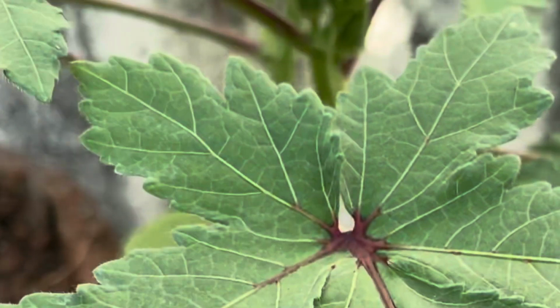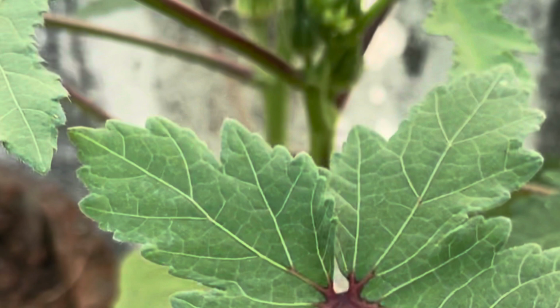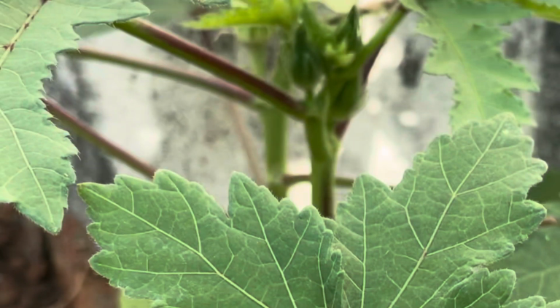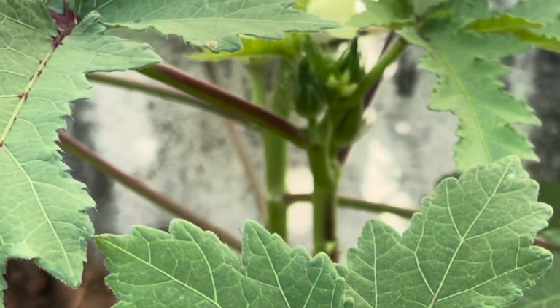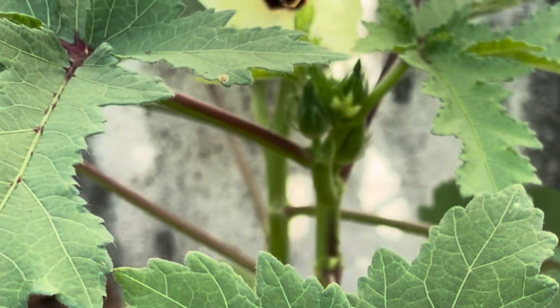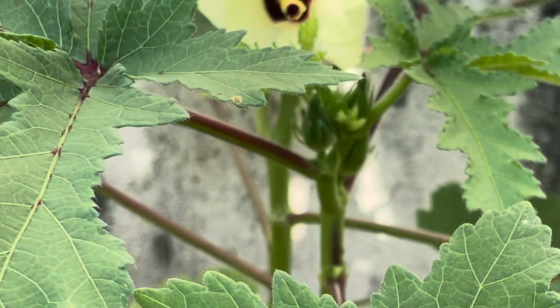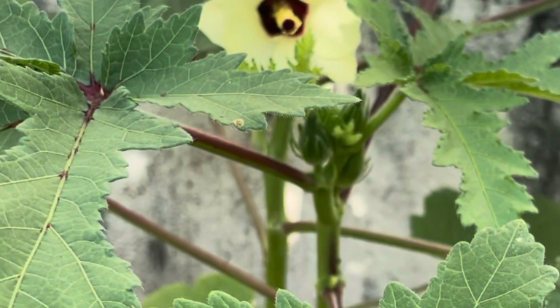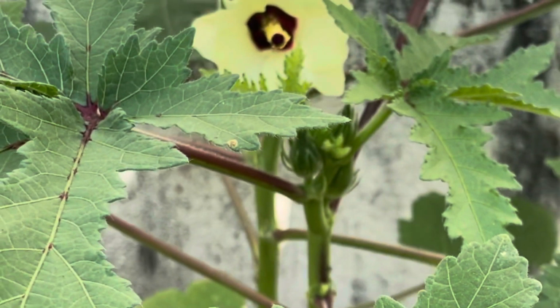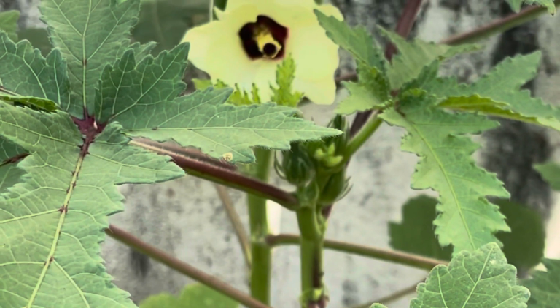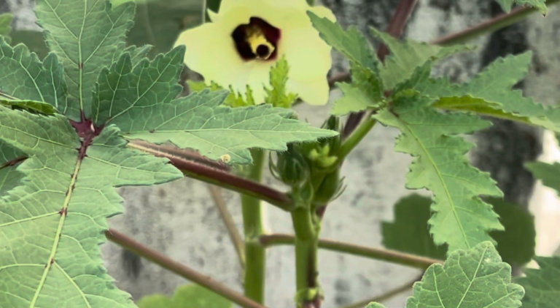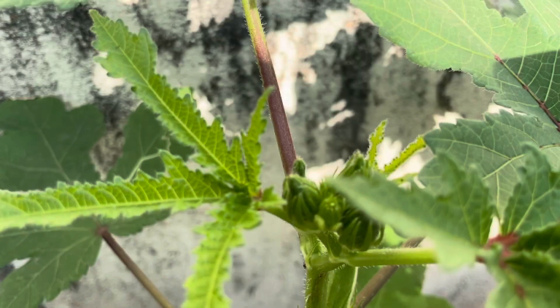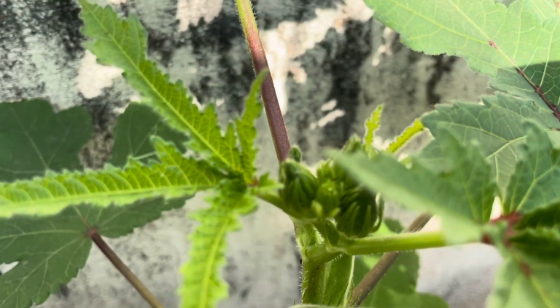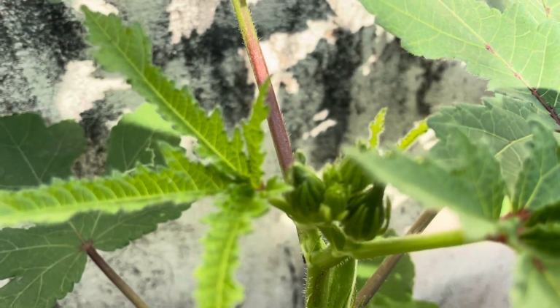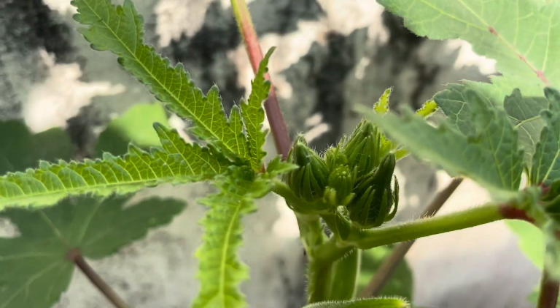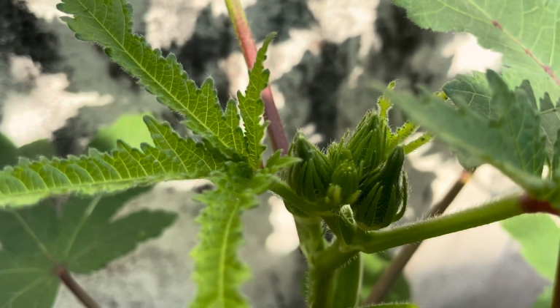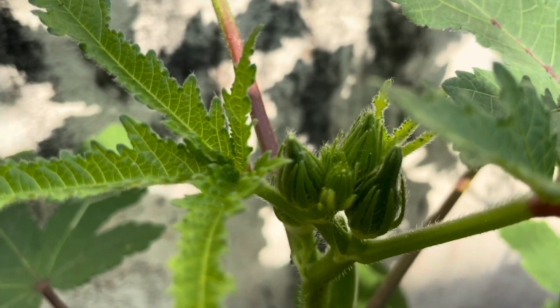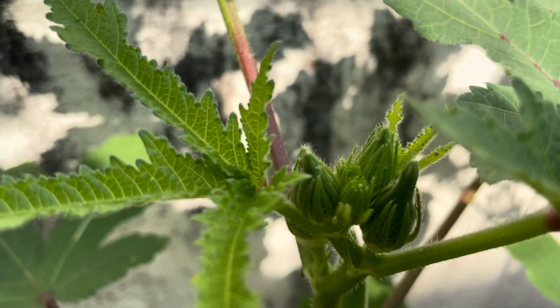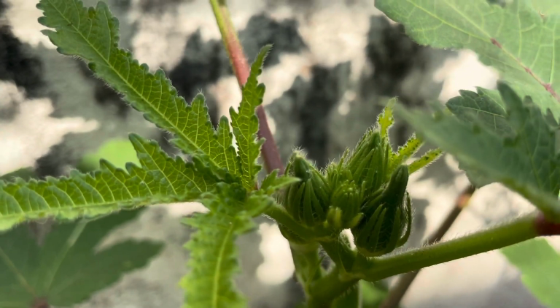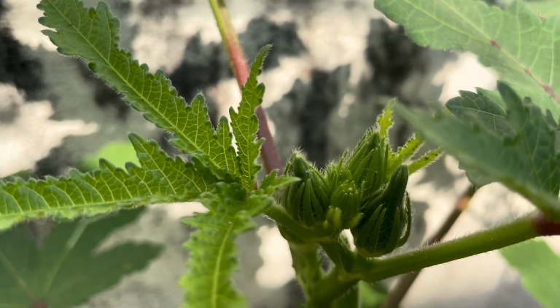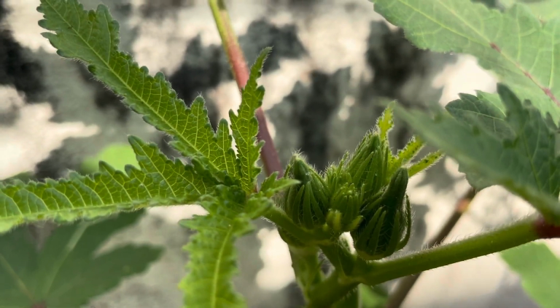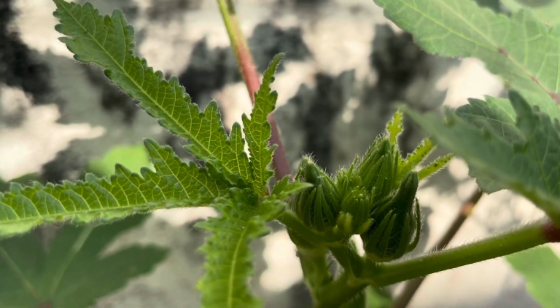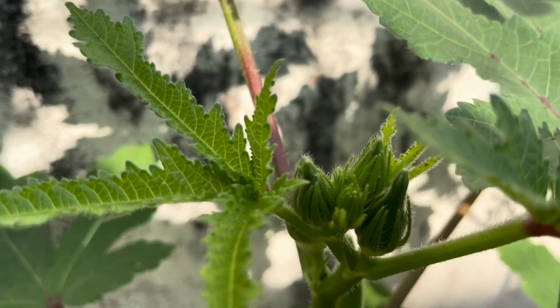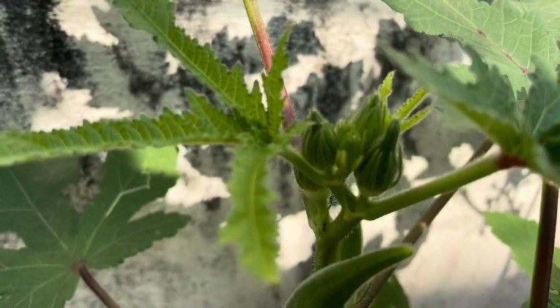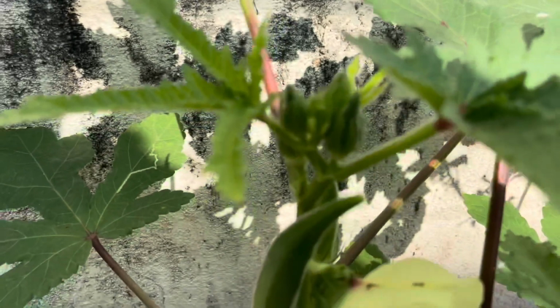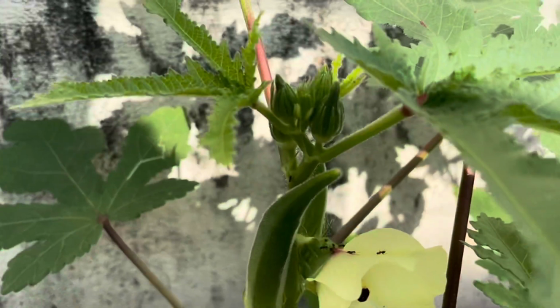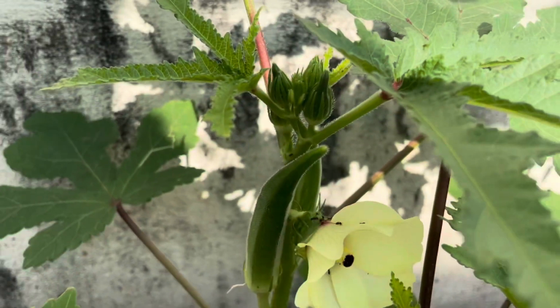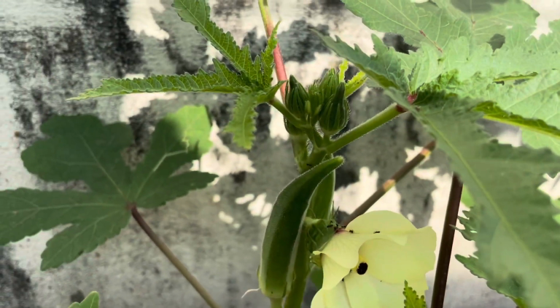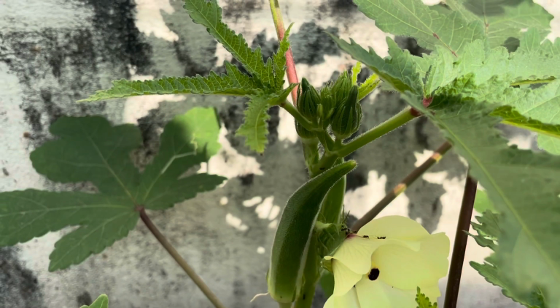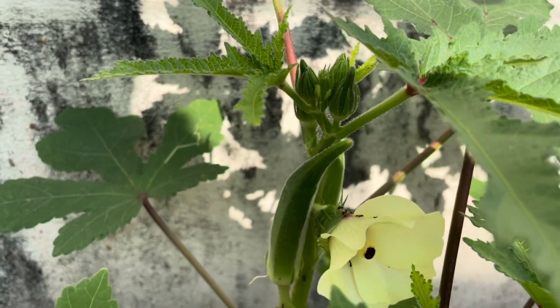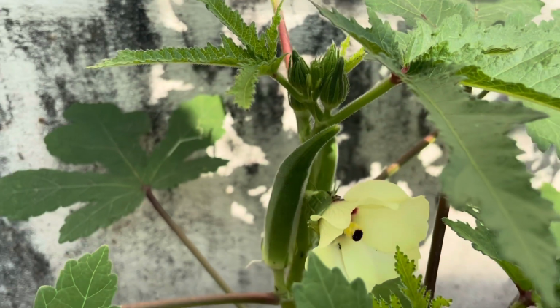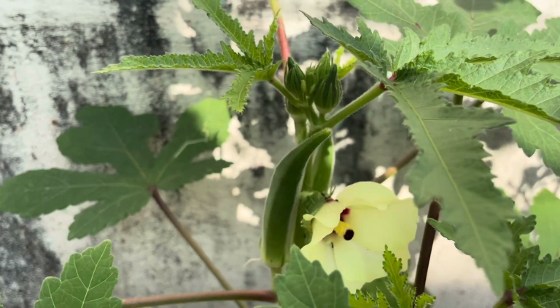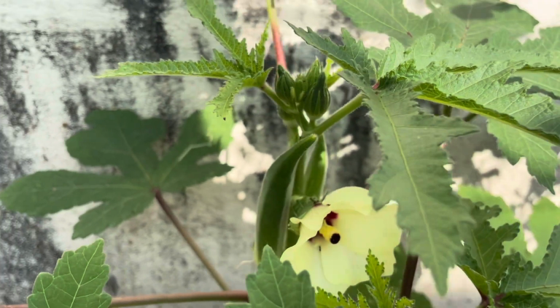This is a stage around 50 days where you can see the first flower blooming. The flower will fall off the very next day, and you can see some buds appearing in about 55 days. Around 60 days you can see a fully grown okra.